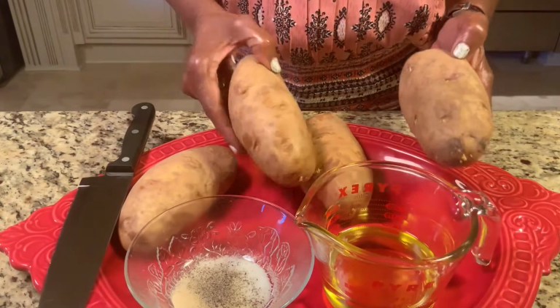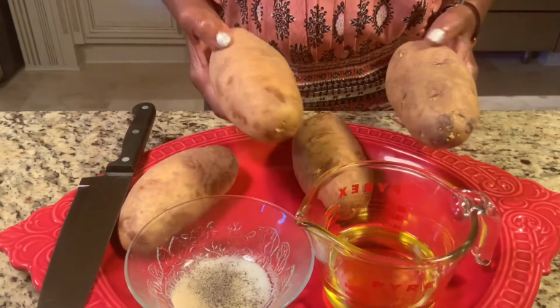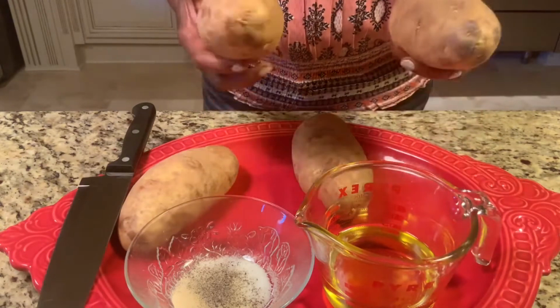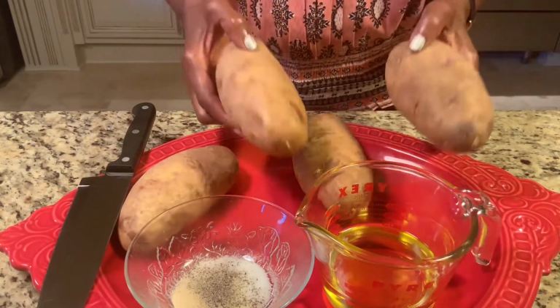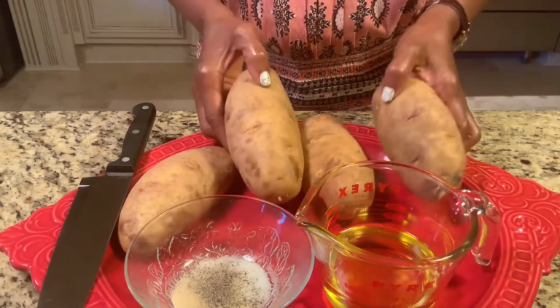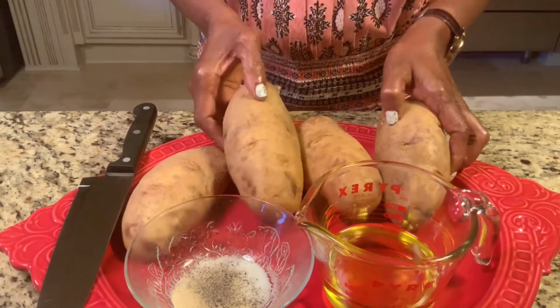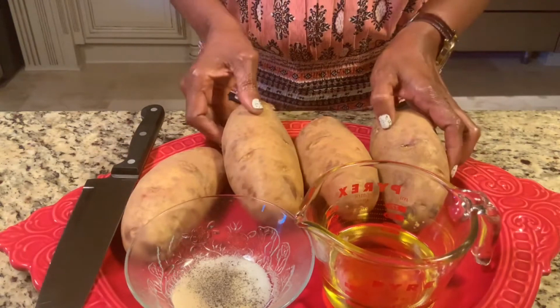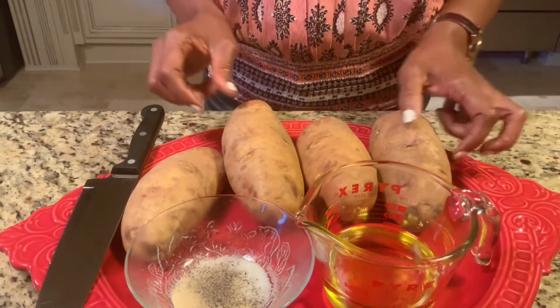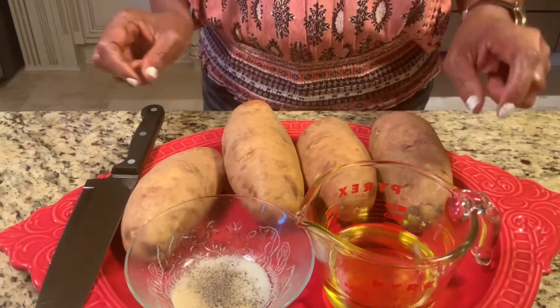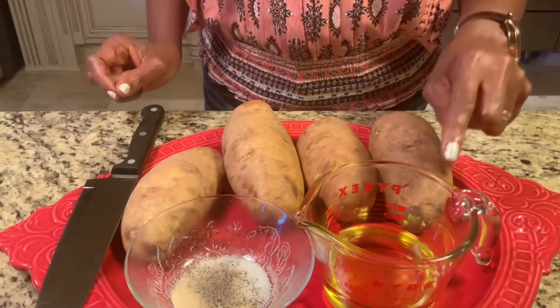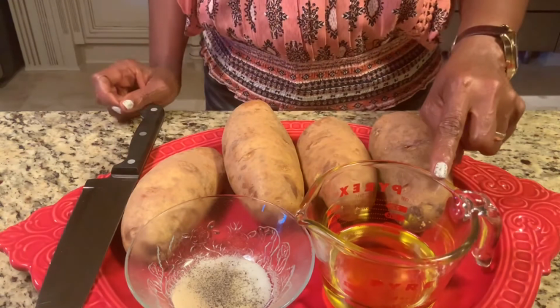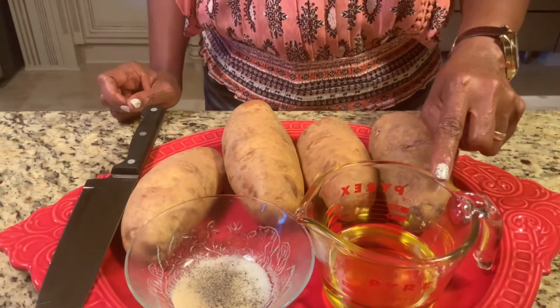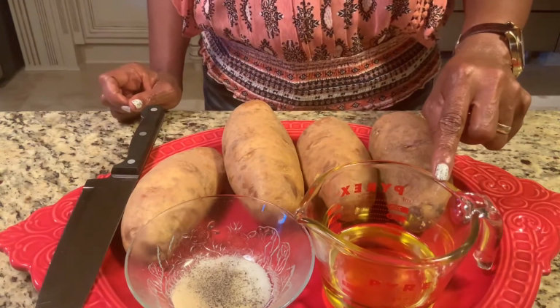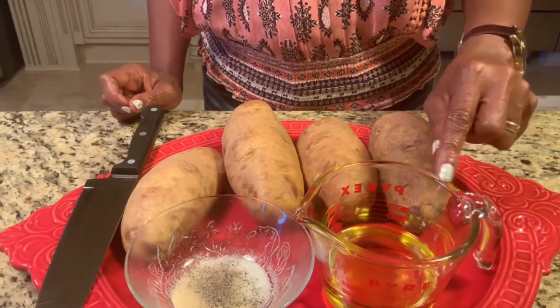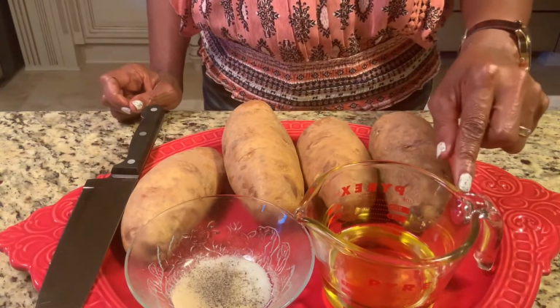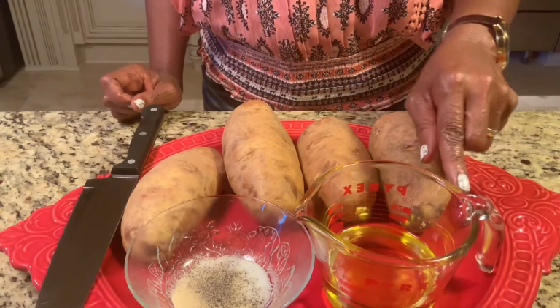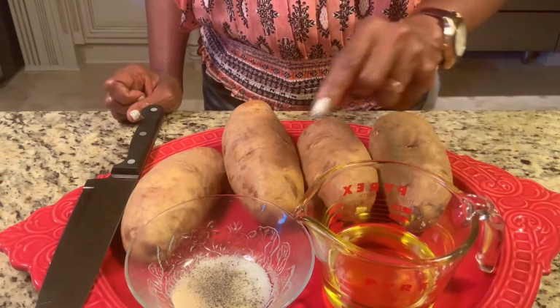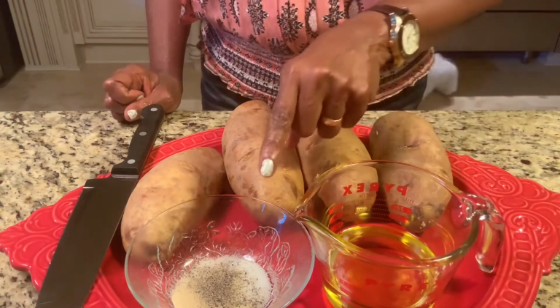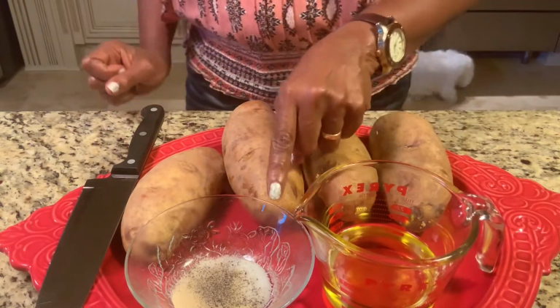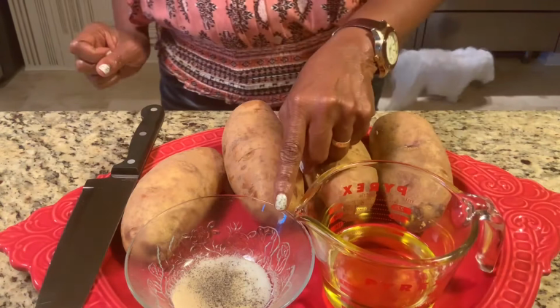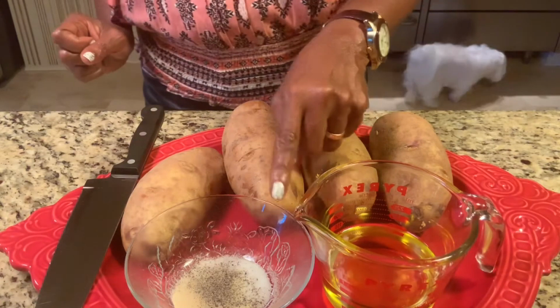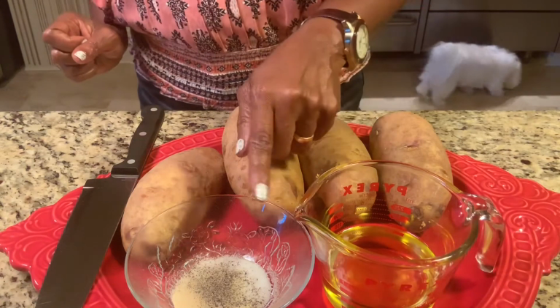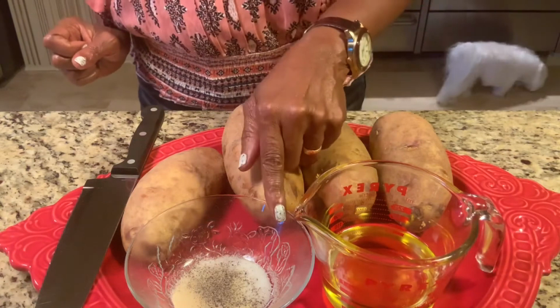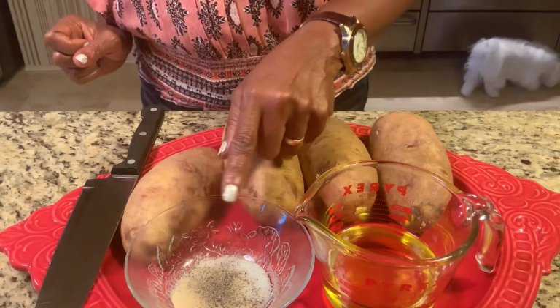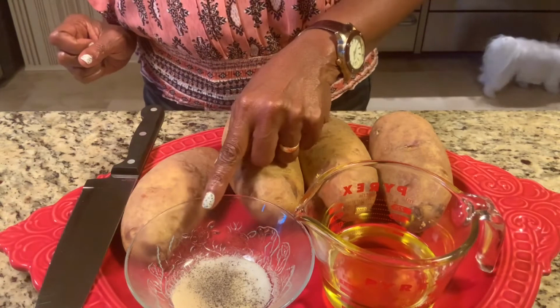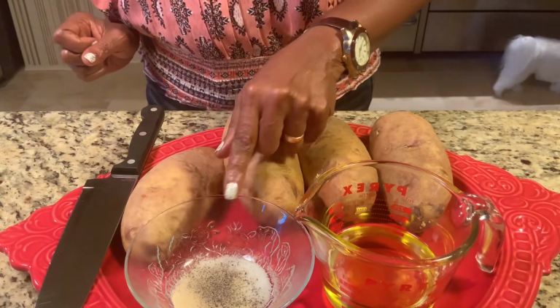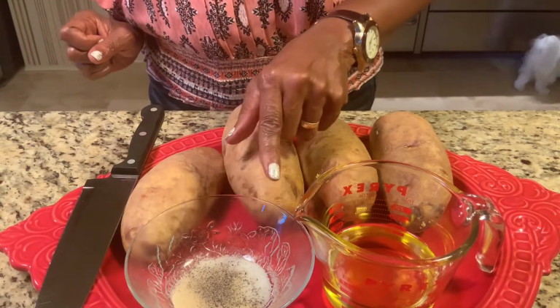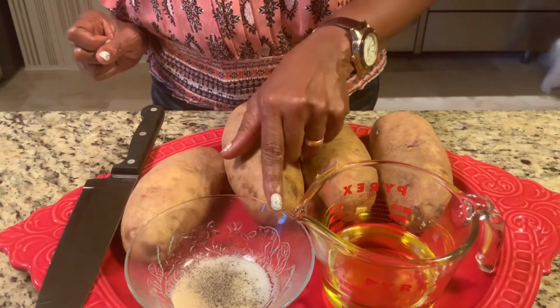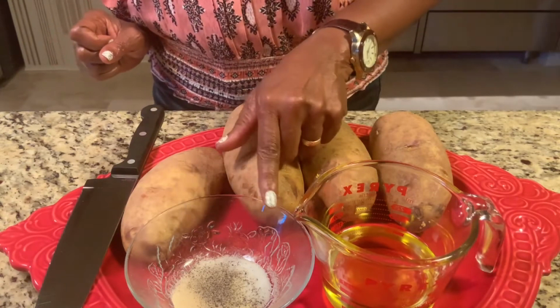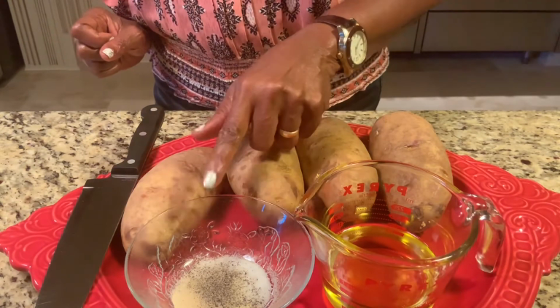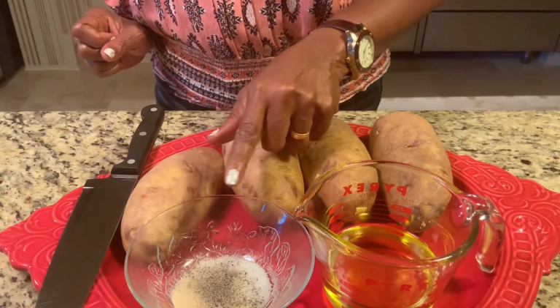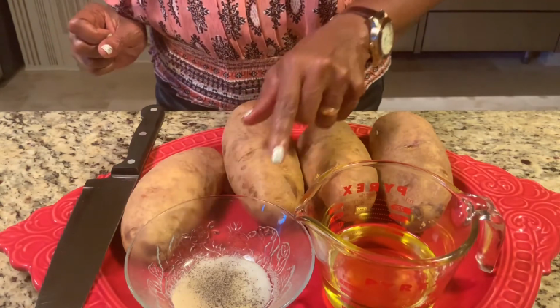I have four large potatoes, half a cup of olive oil, and I have some salt, pepper, onion powder, and garlic powder.